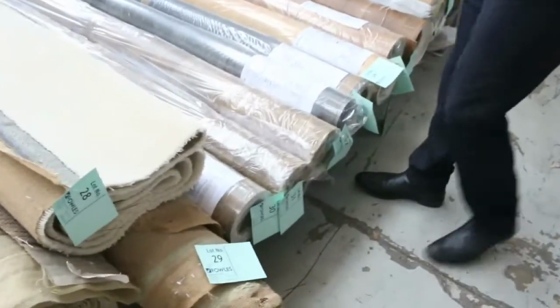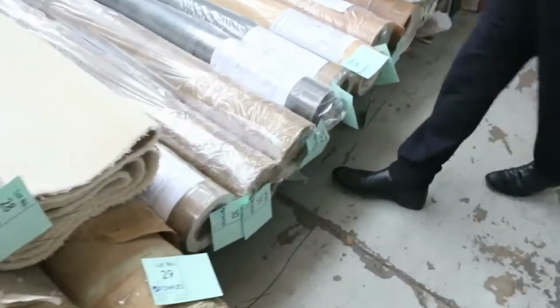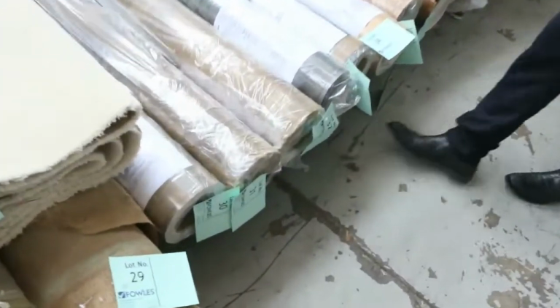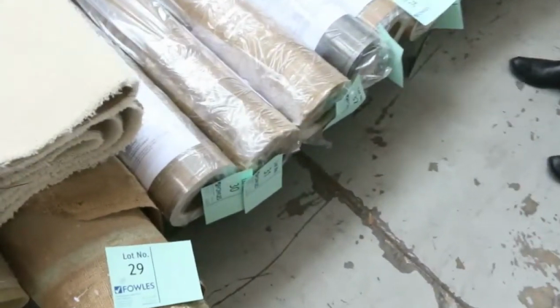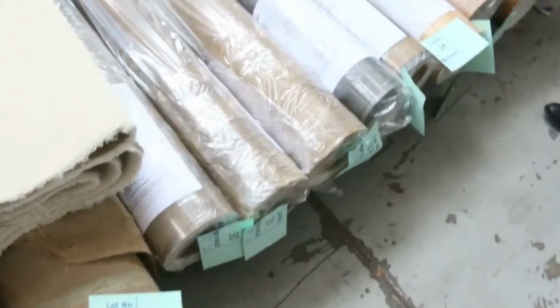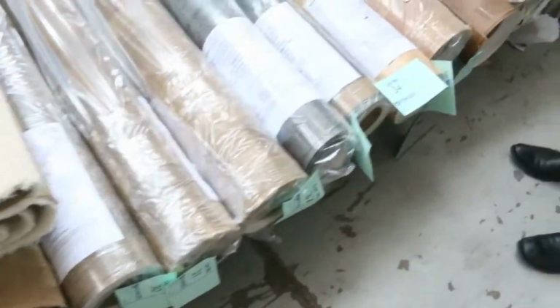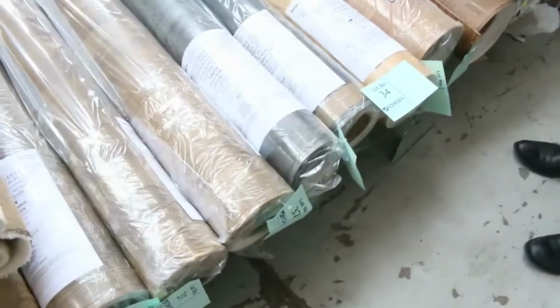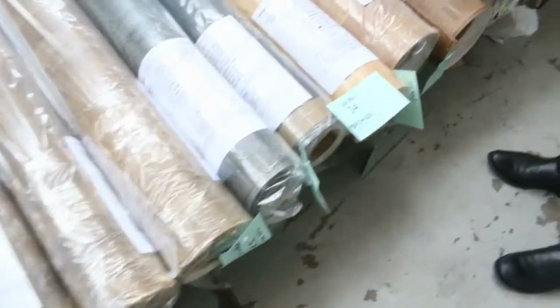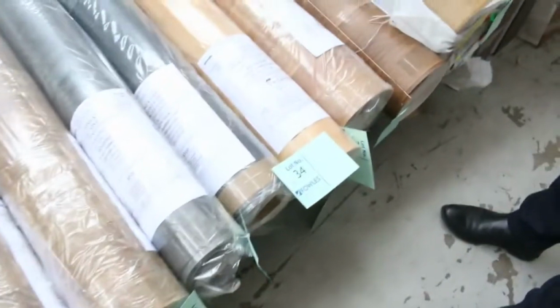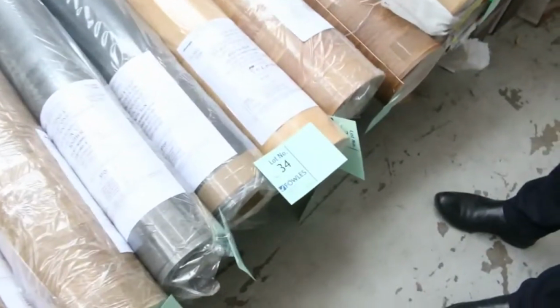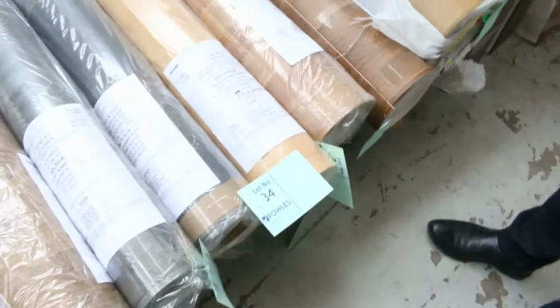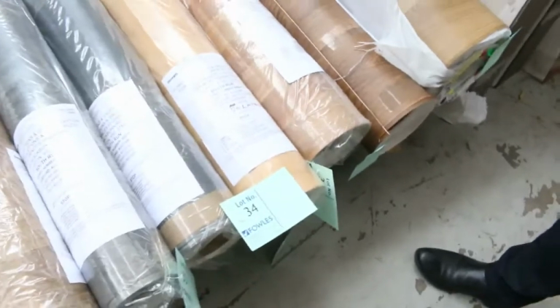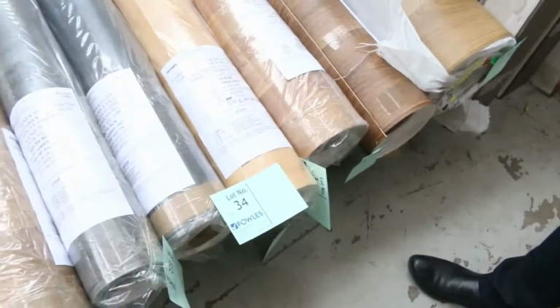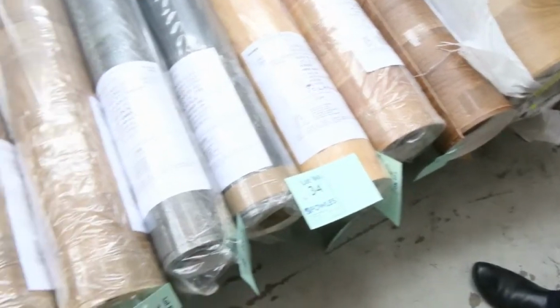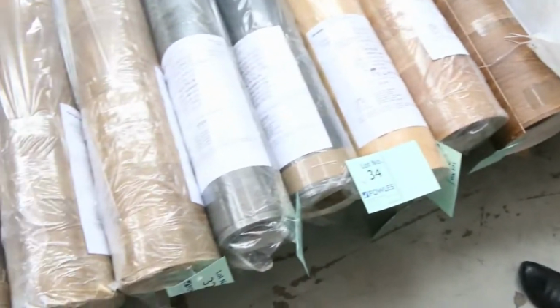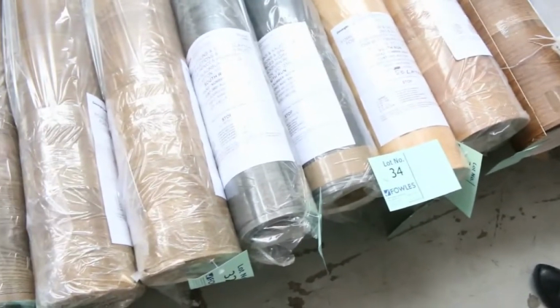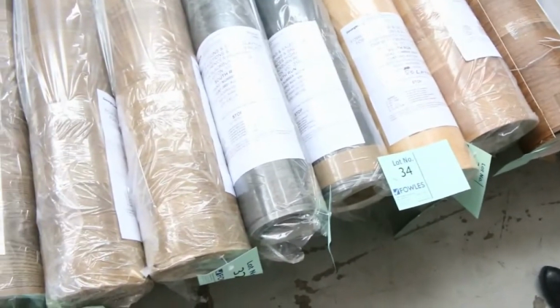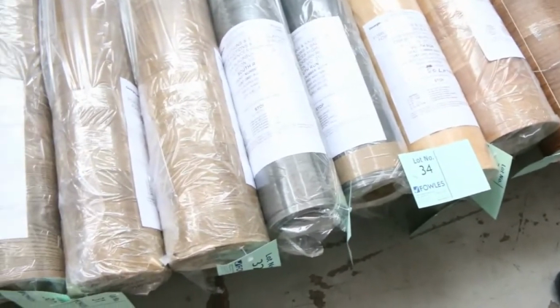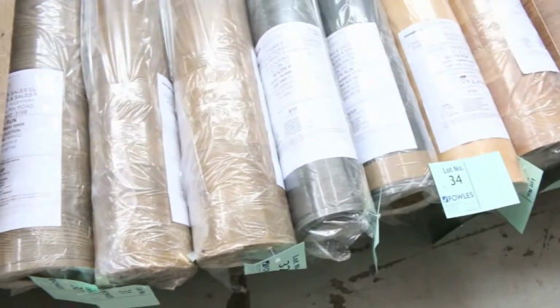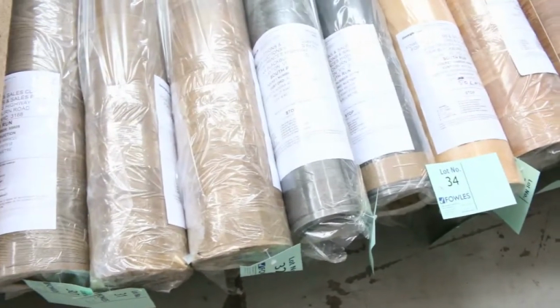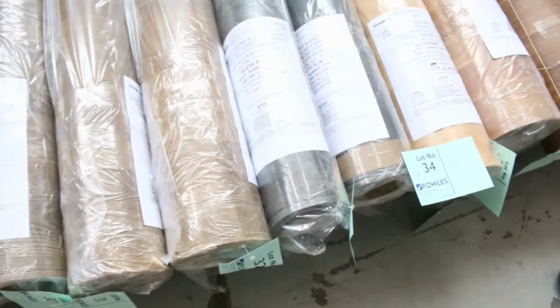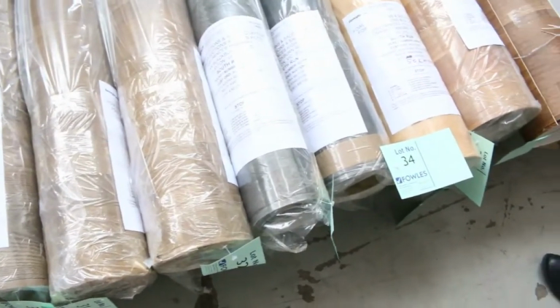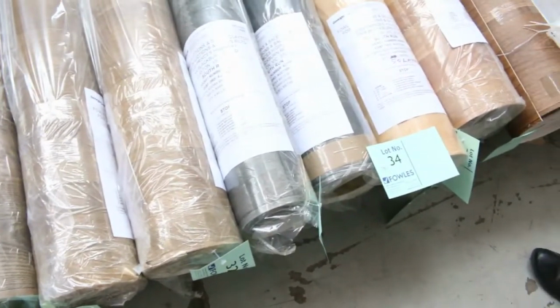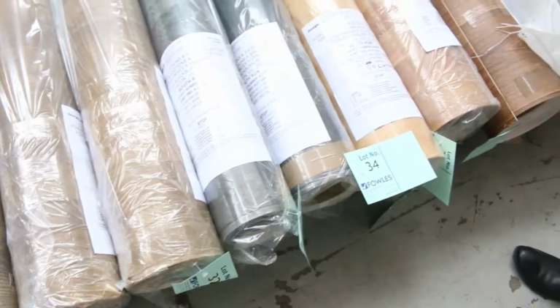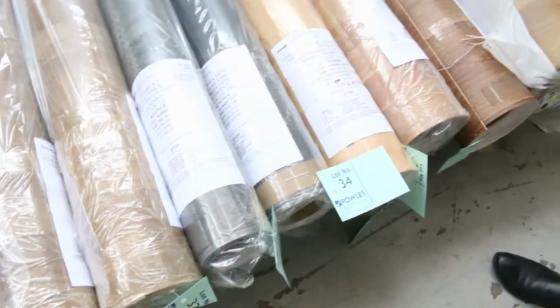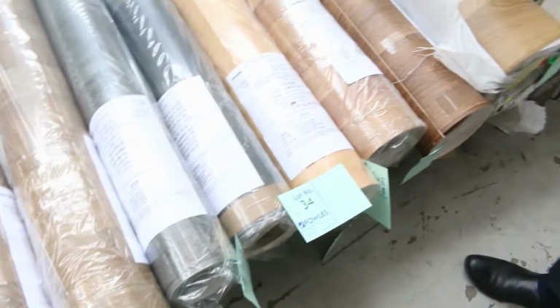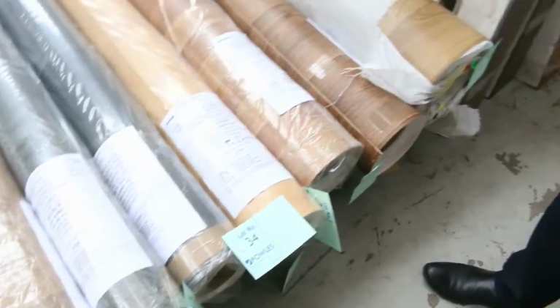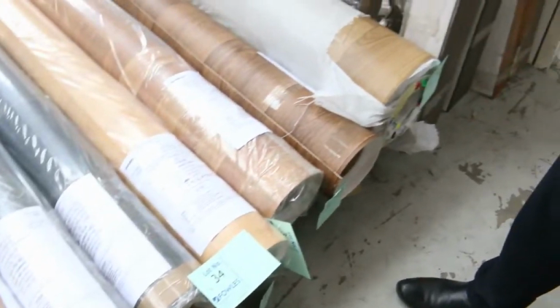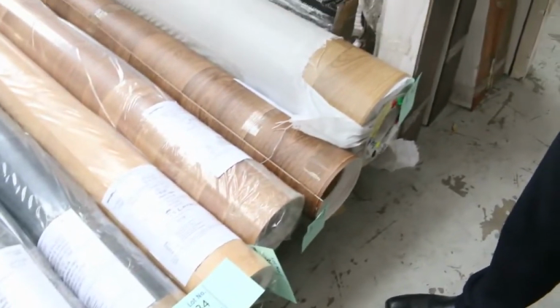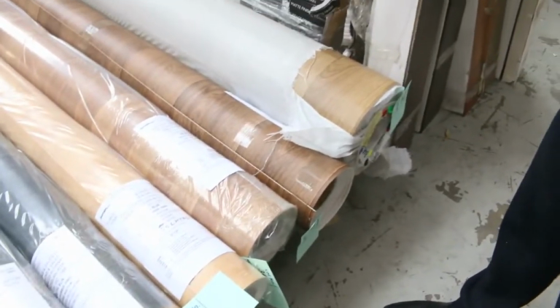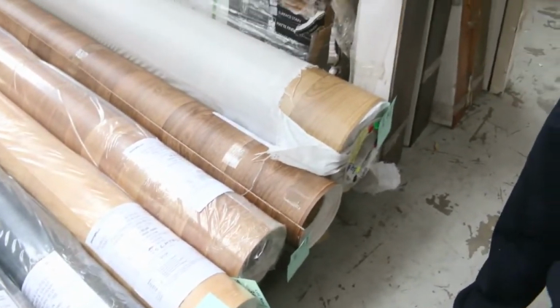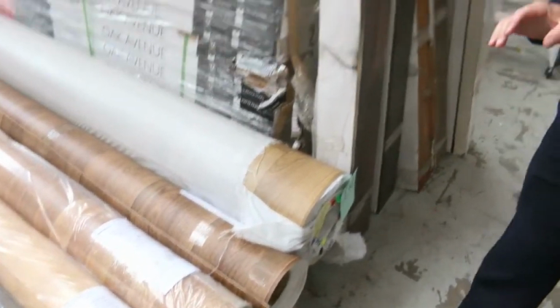We've got vinyl sheets. This is all 4 metre wide vinyl, which normally retails around about $80 or $90 a metre. We generally get around about $30 a metre for that — that's under half price, of course.